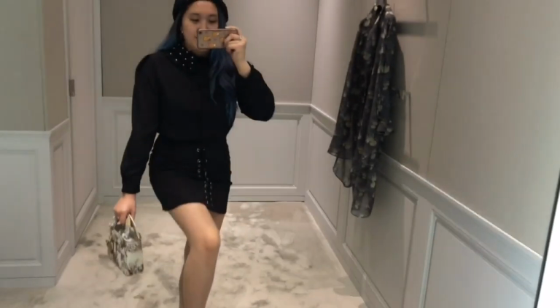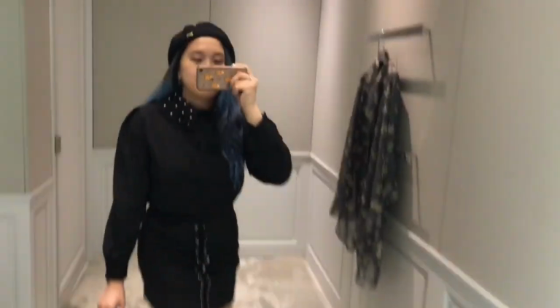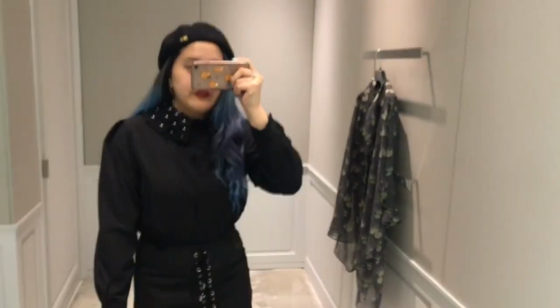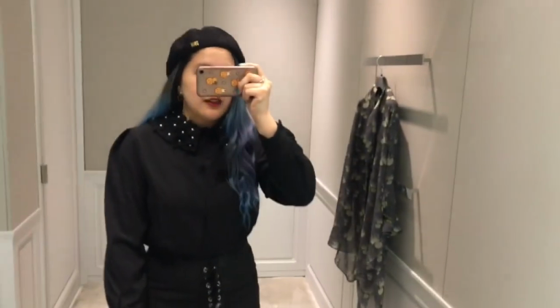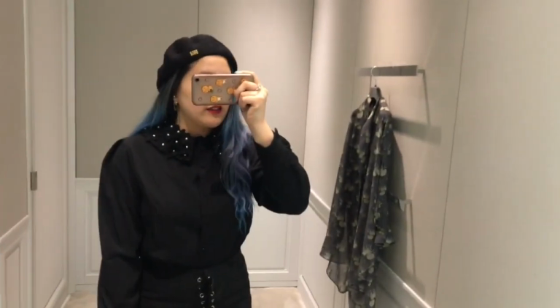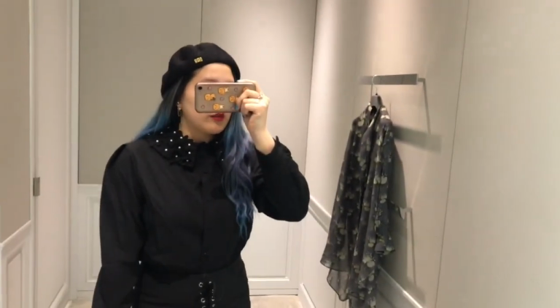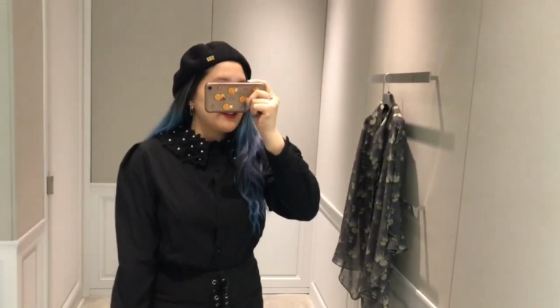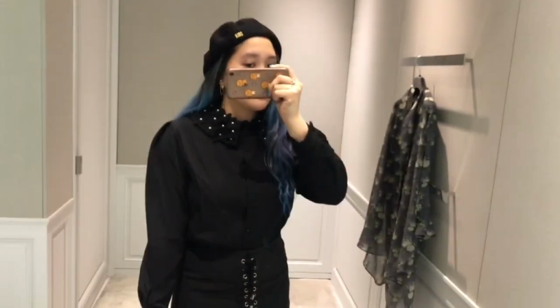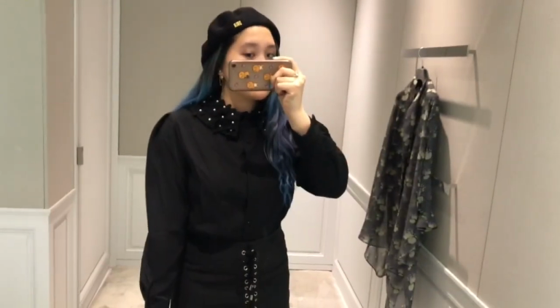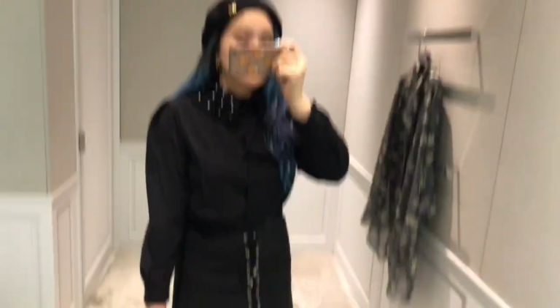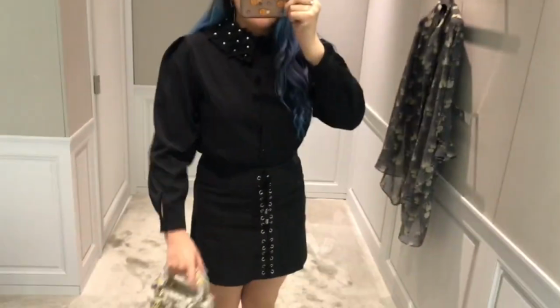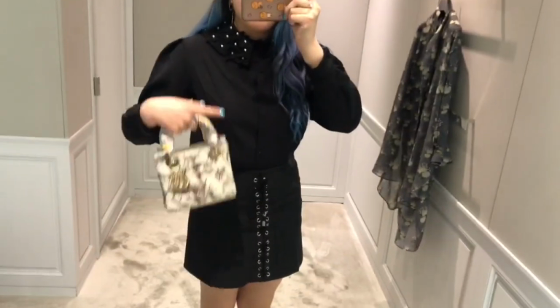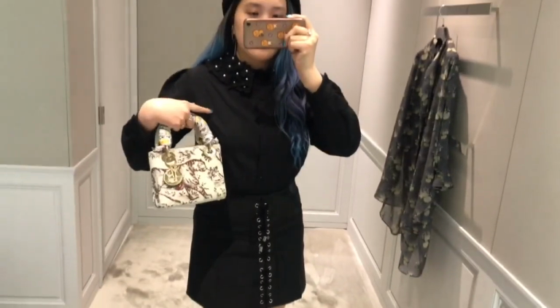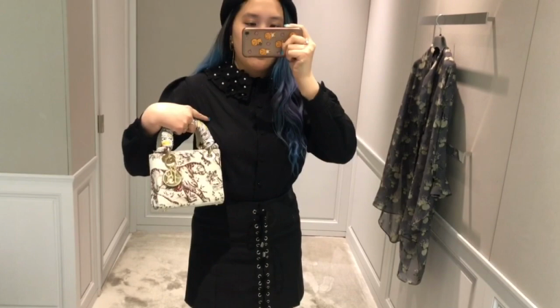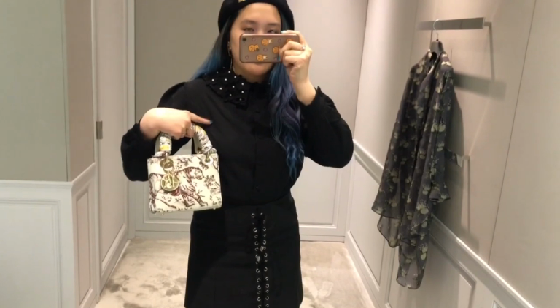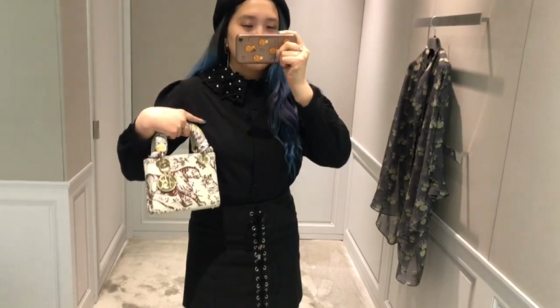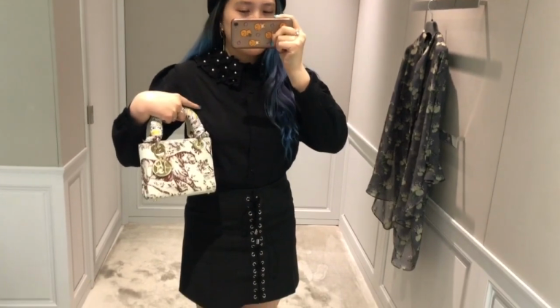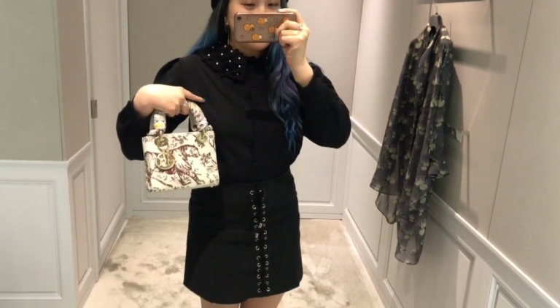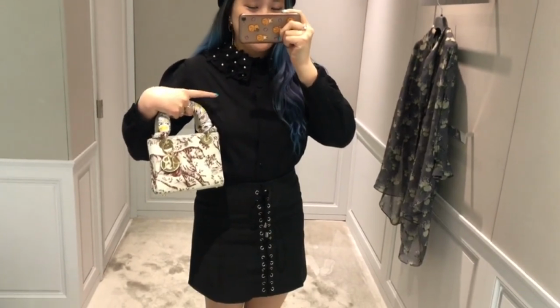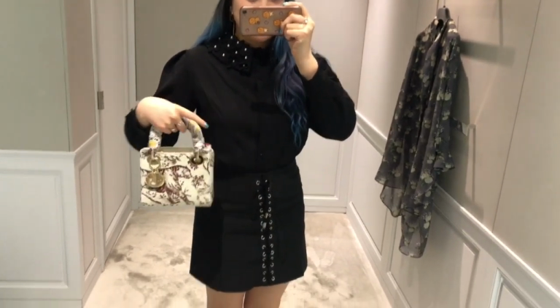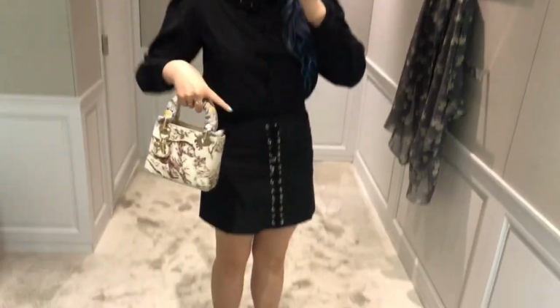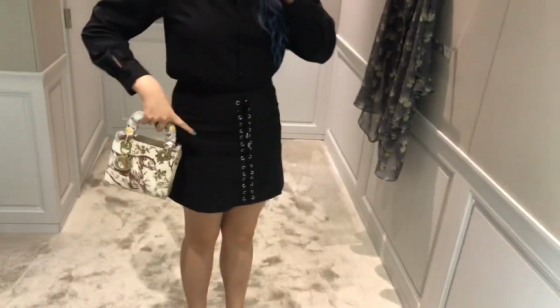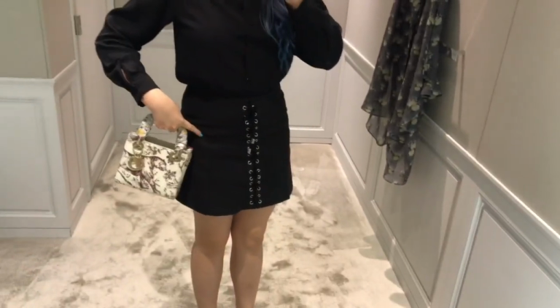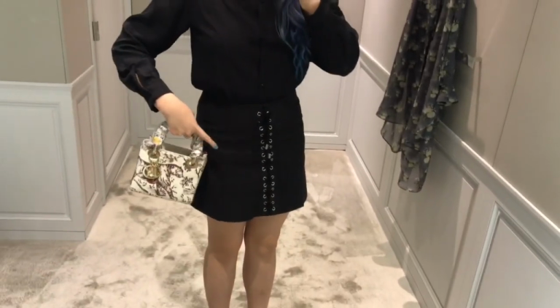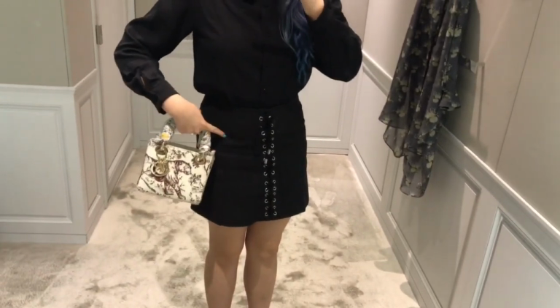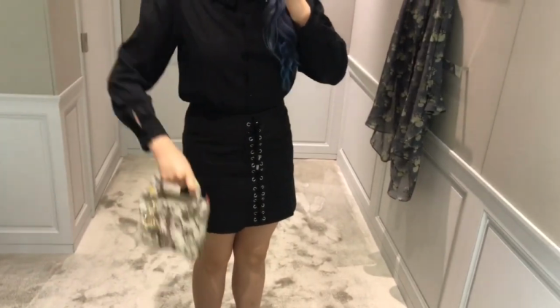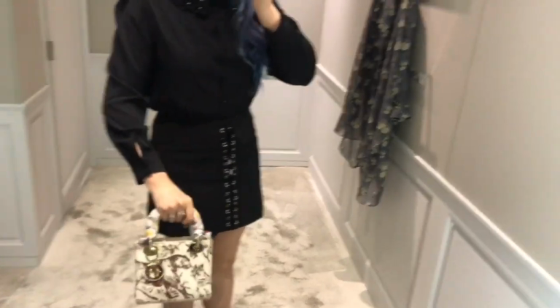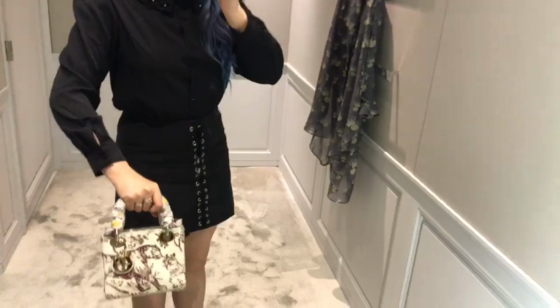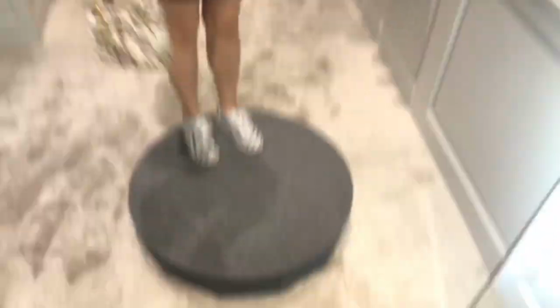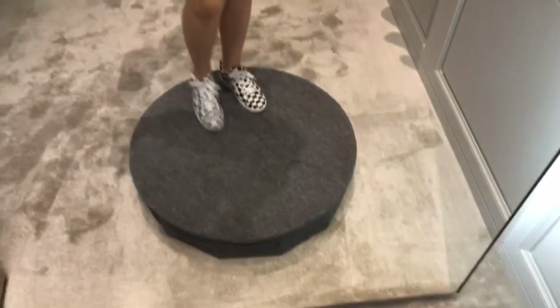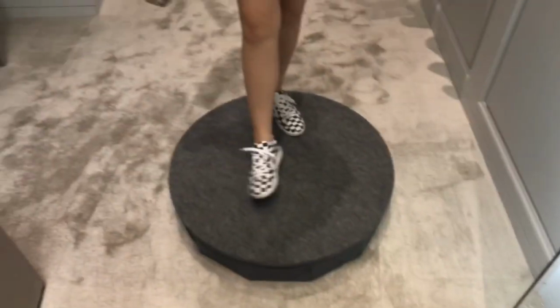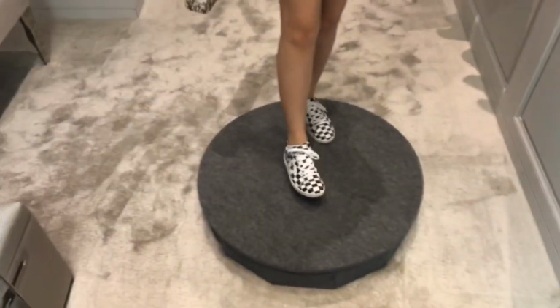So, my outfit. I got a Dior beret and Dior earrings. I got it online at Kooting — I'm not sure if I pronounced it right. It's based in Vietnam. Dior purse and Dior sneakers.